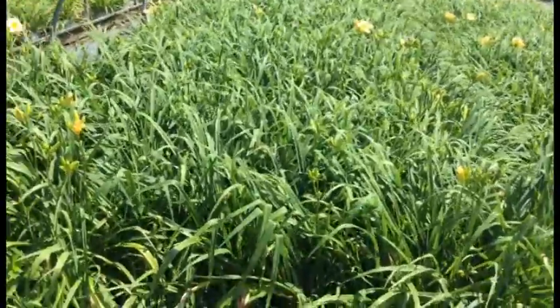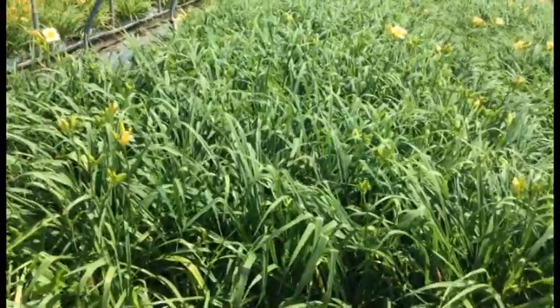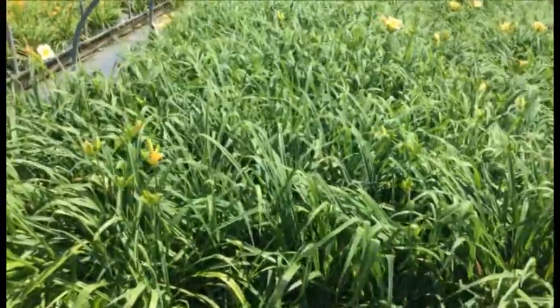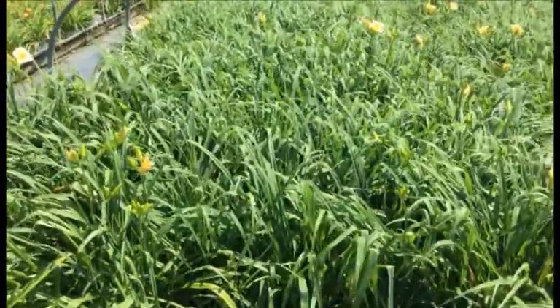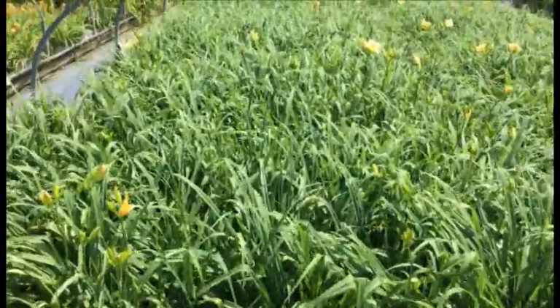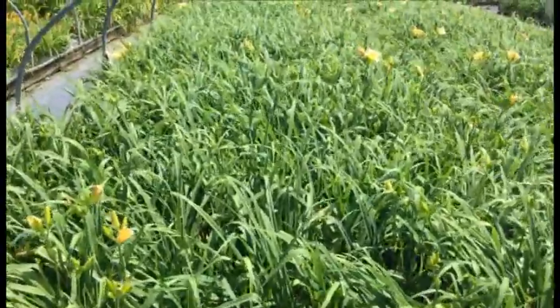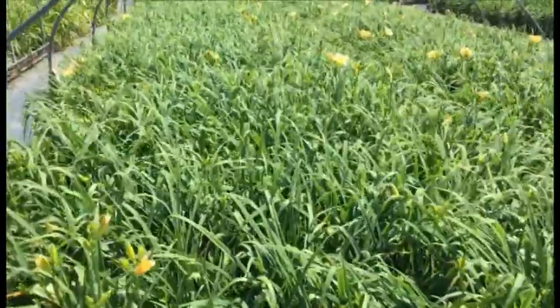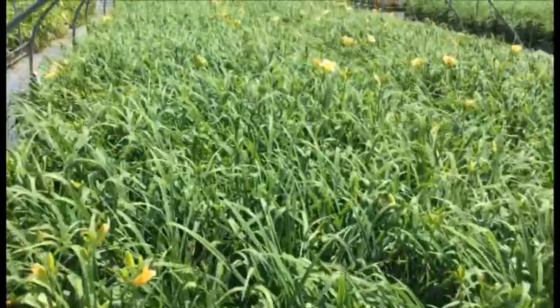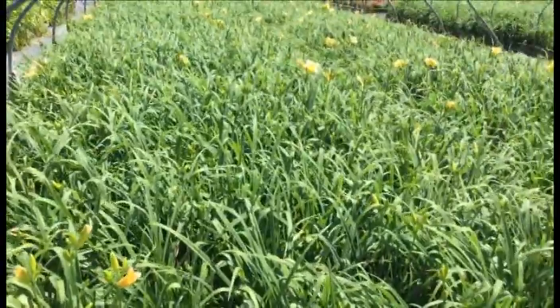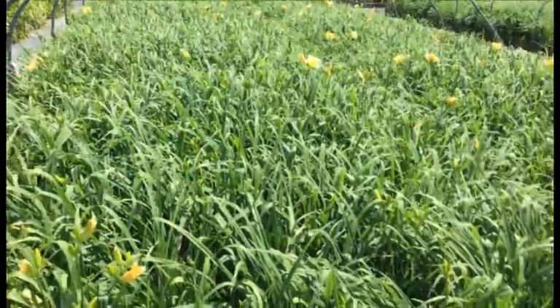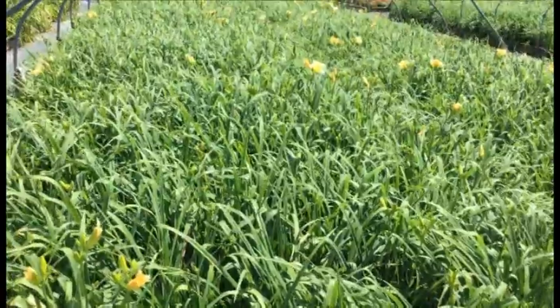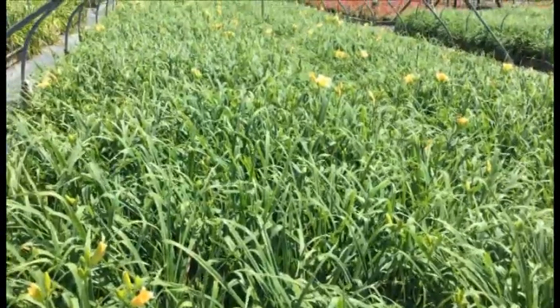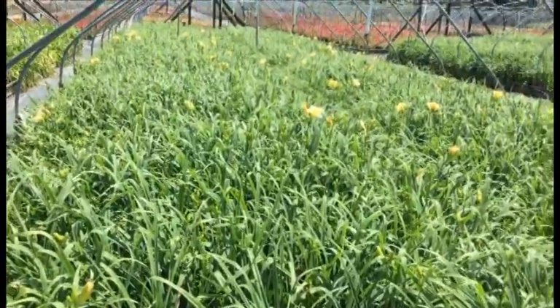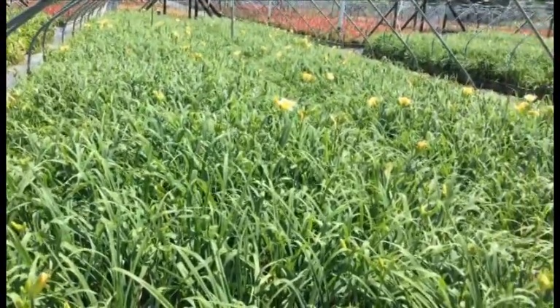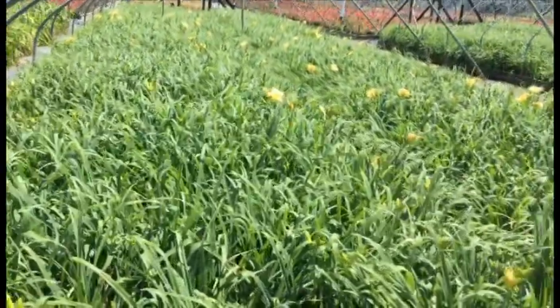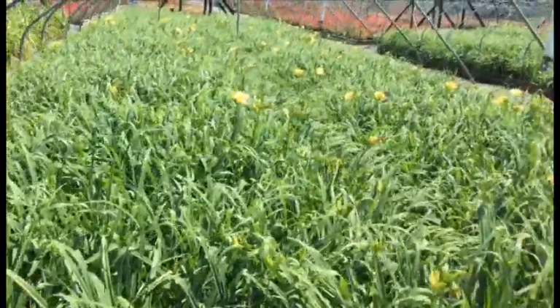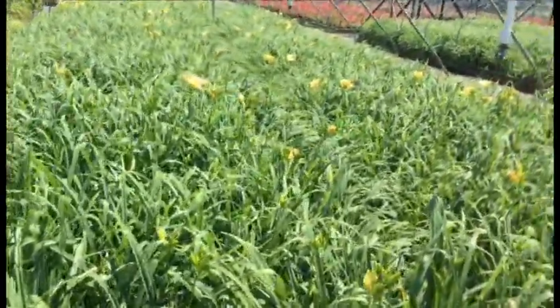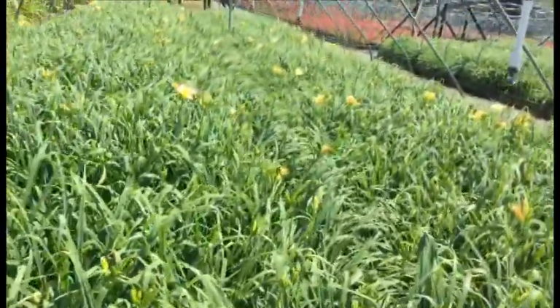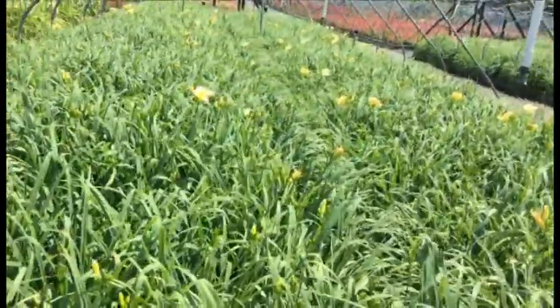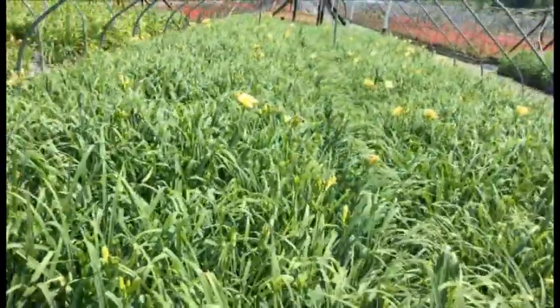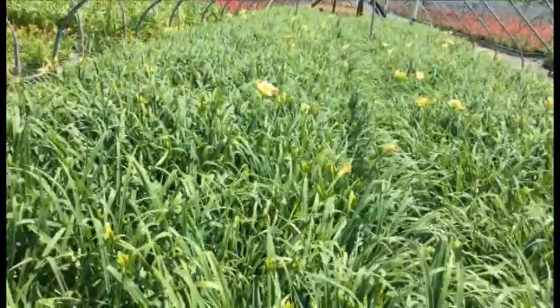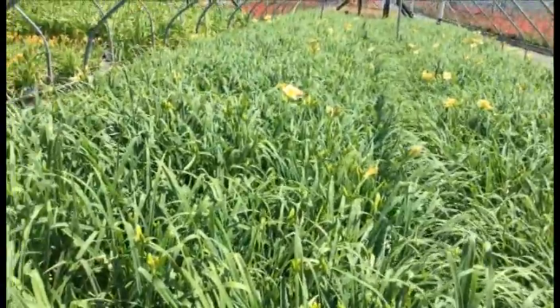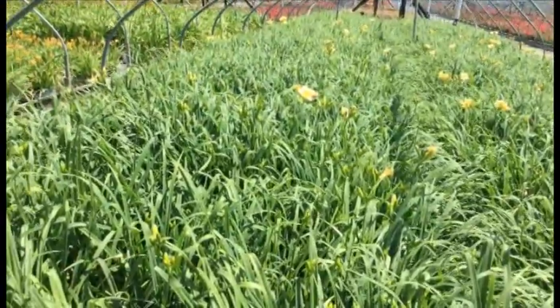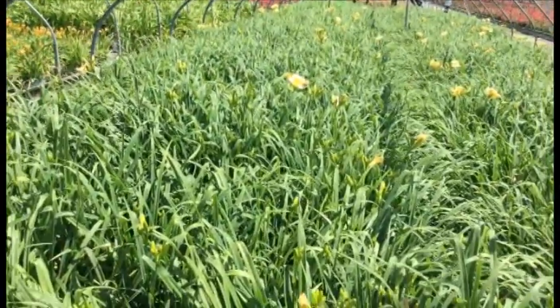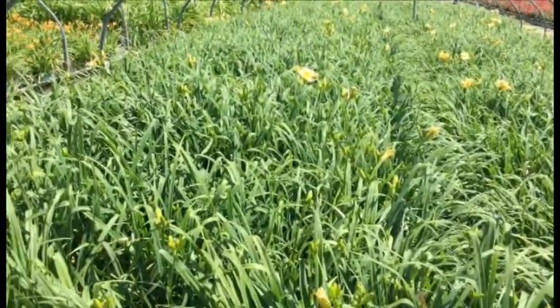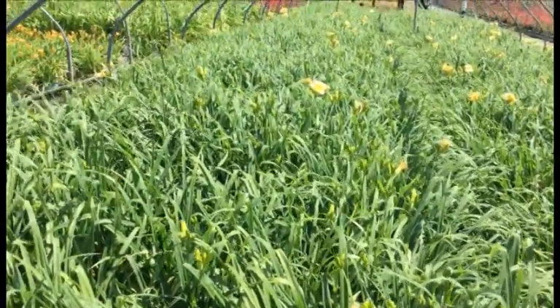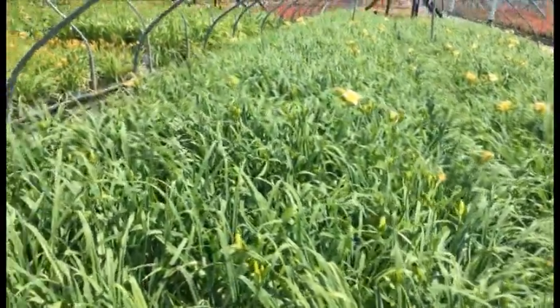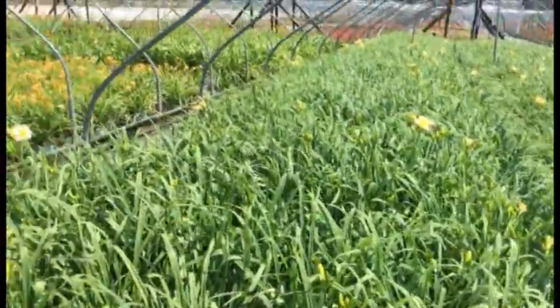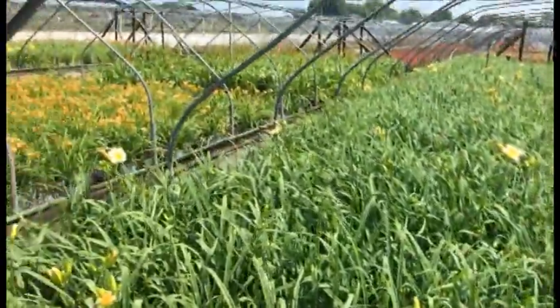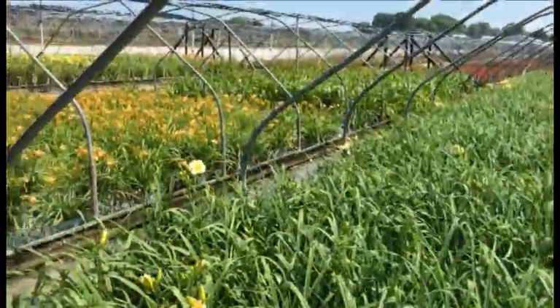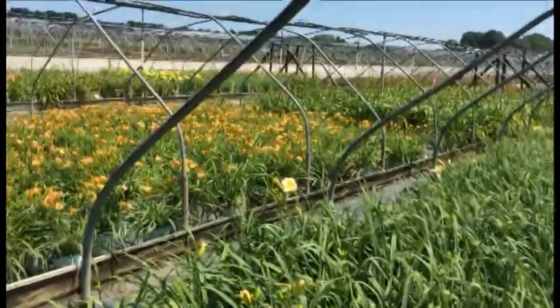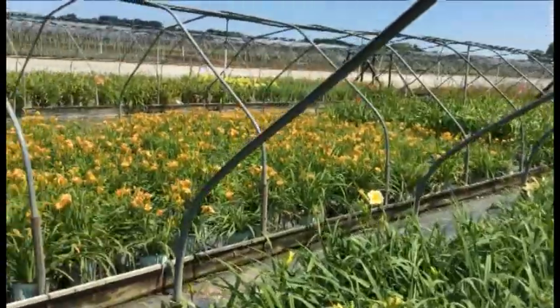Here you're looking at daylilies — the Twice as Nice series. Right here you have Blanco: these things are all budded and you're starting to get some flowers too, so it won't be long before you get some really nice color. And with Twice as Nice you're going to get that rebloom on them.